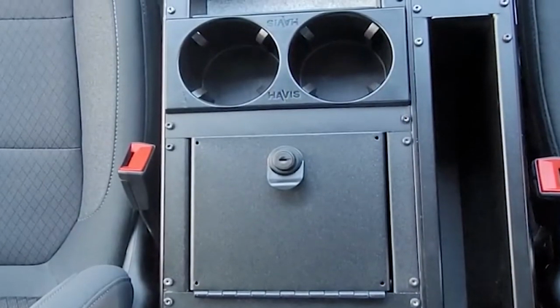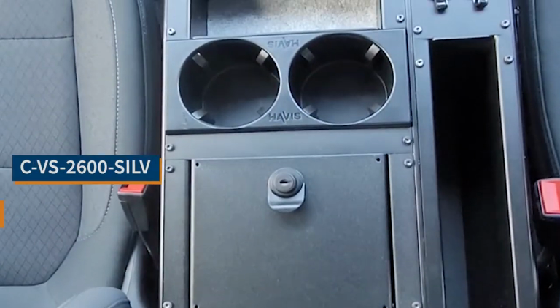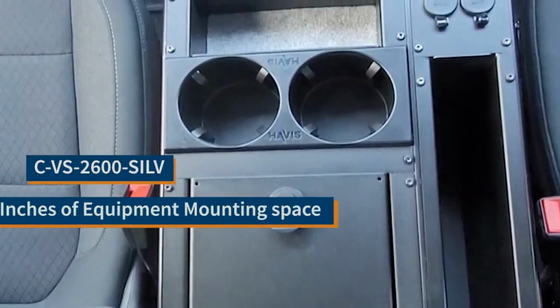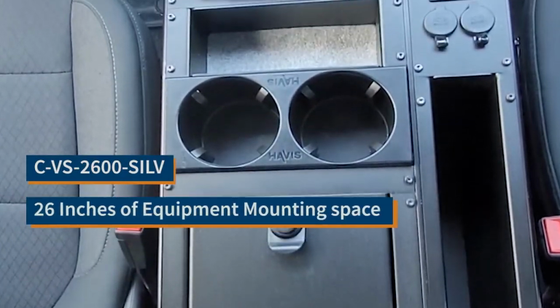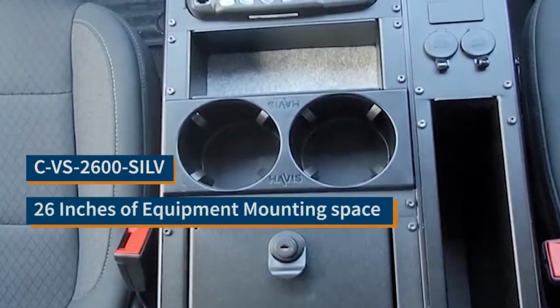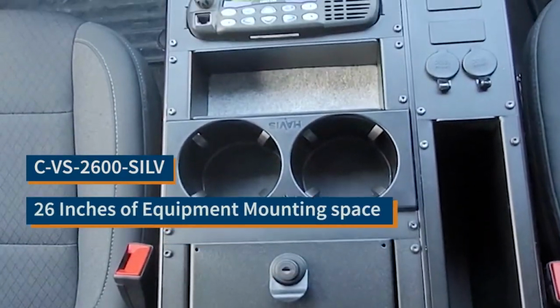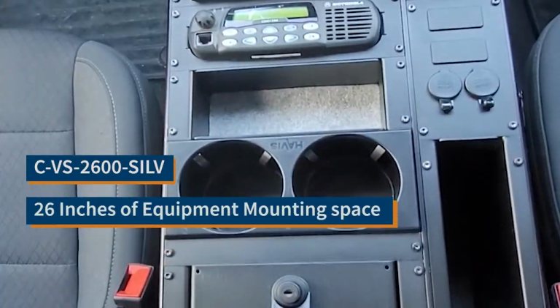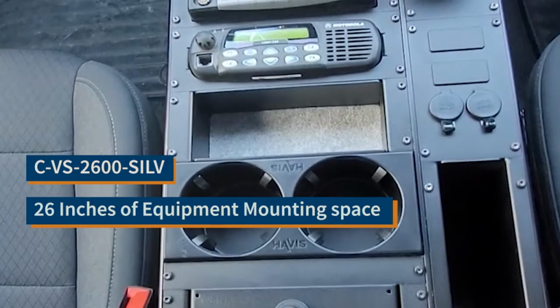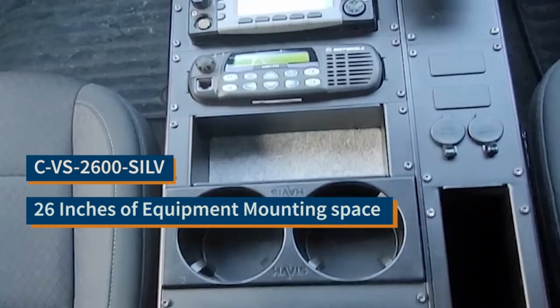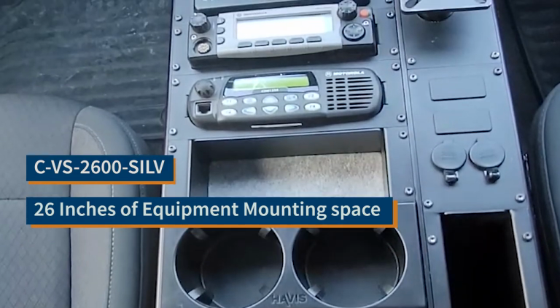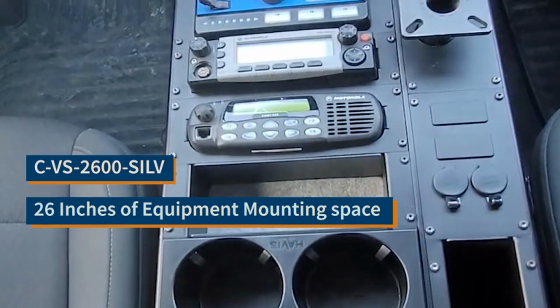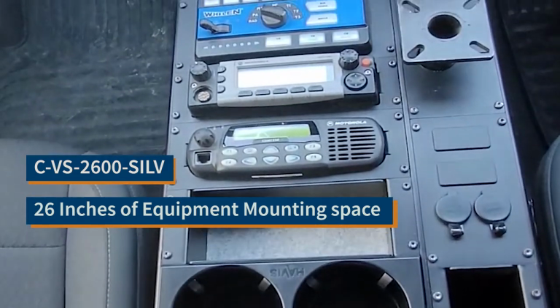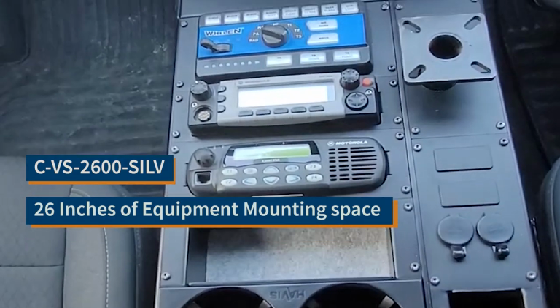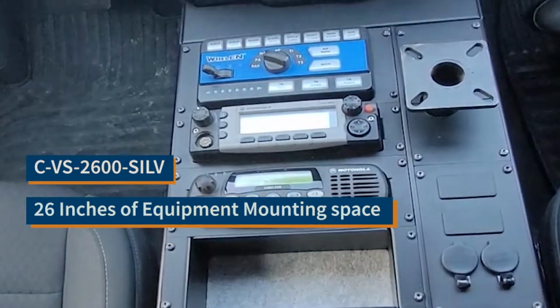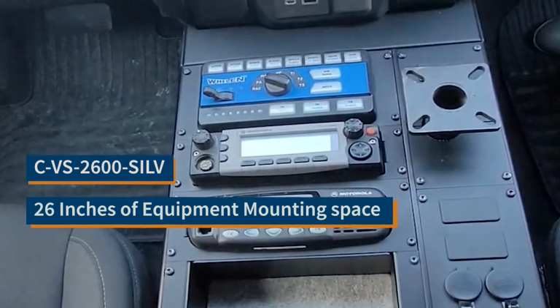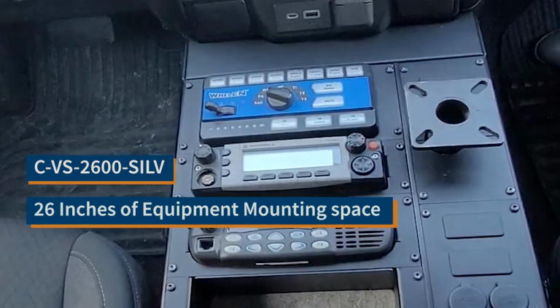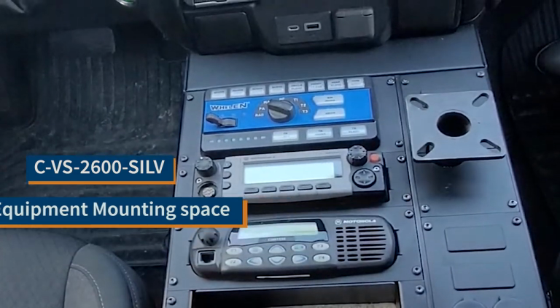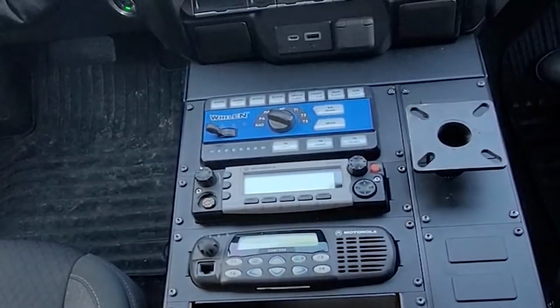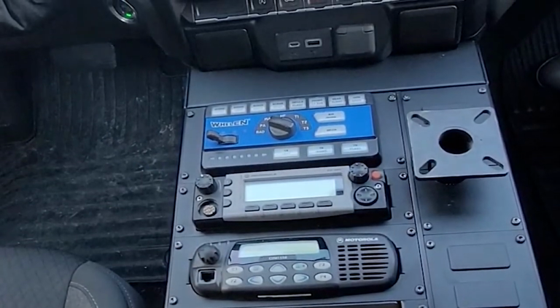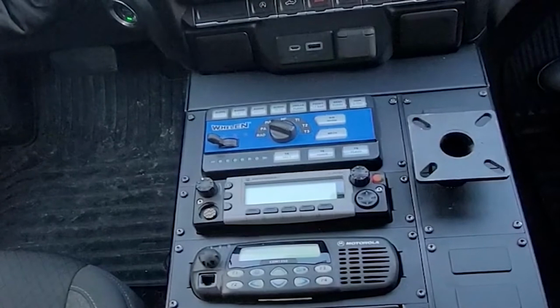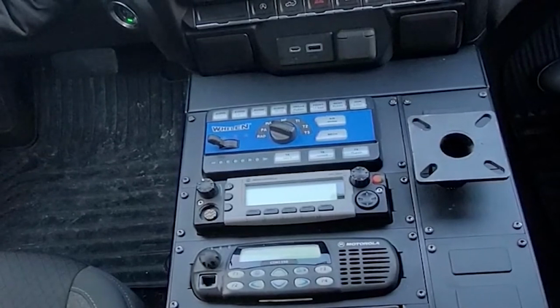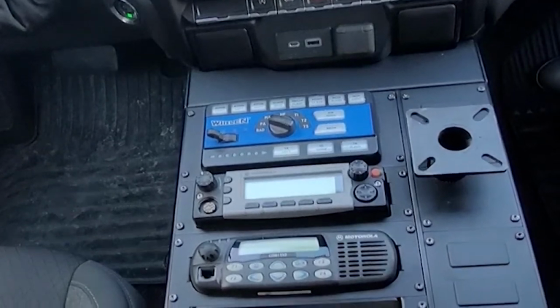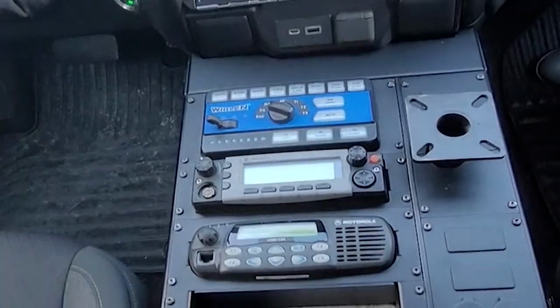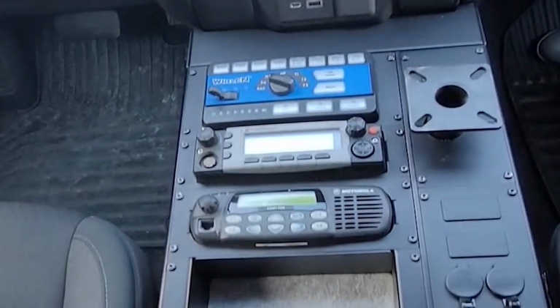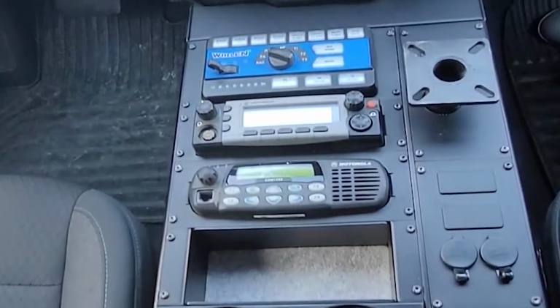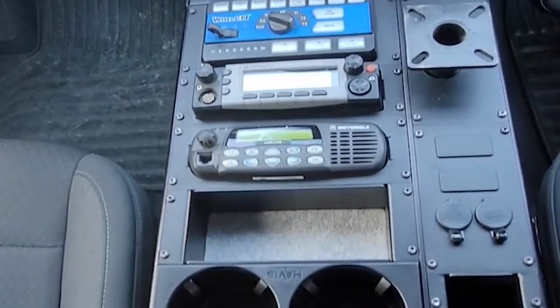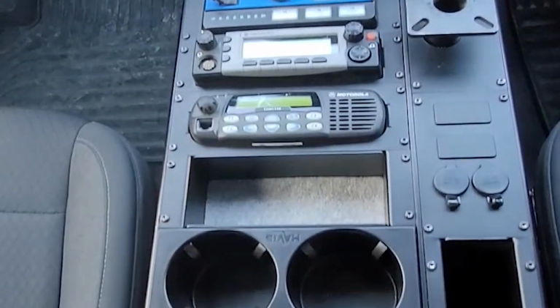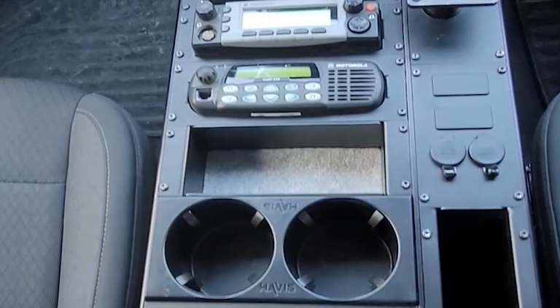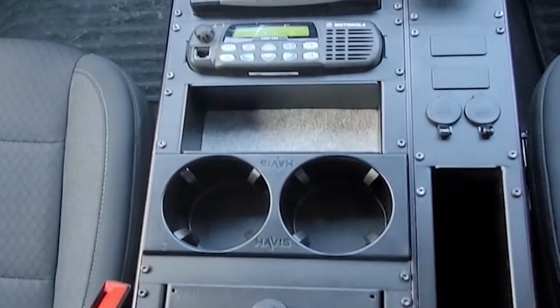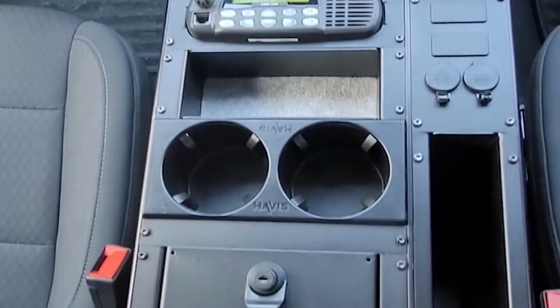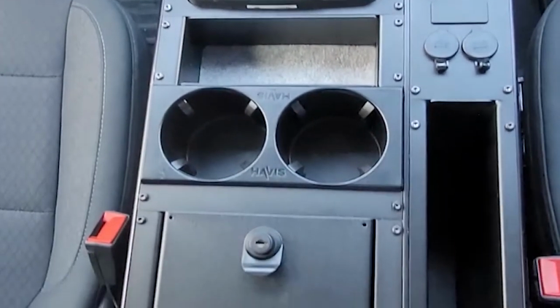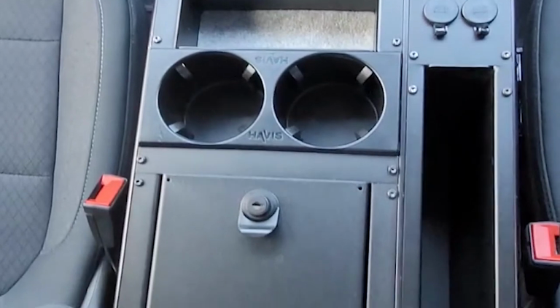The console you see here is the CVS 2600-SILV. It has 26 inches of equipment mounting space and is vehicle-specific, so it's contoured to match up to your dash.